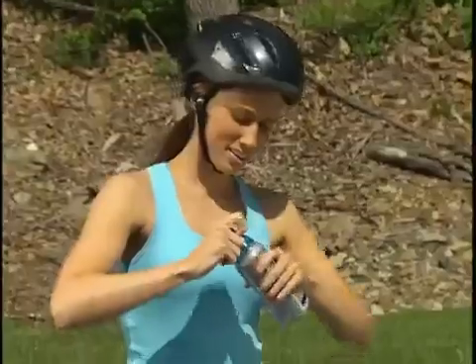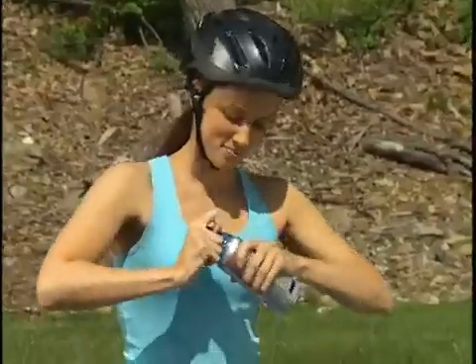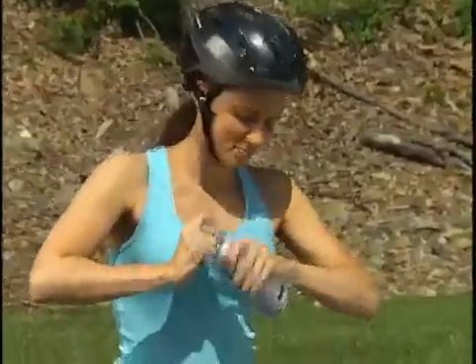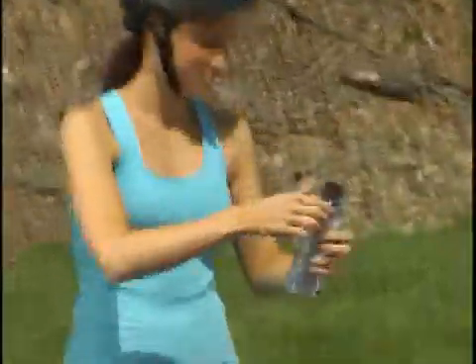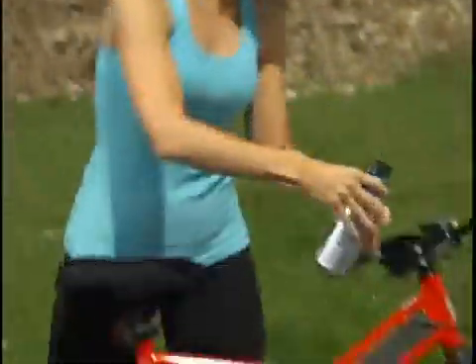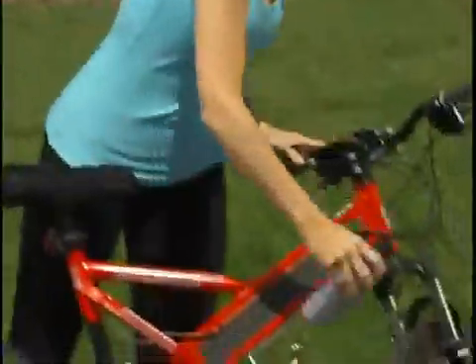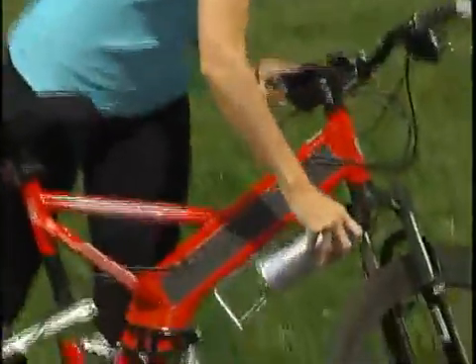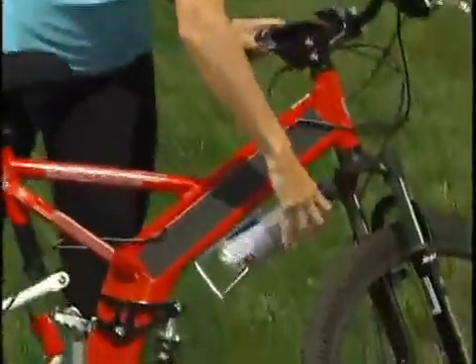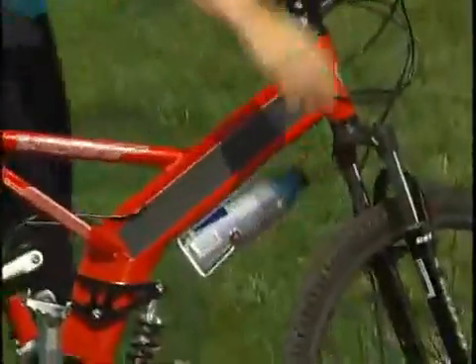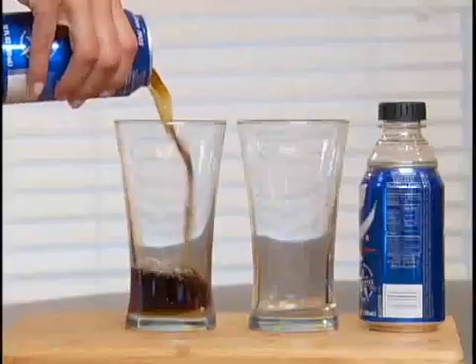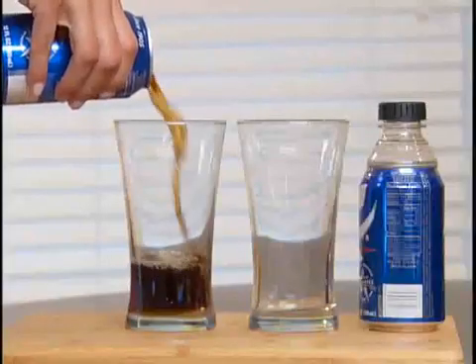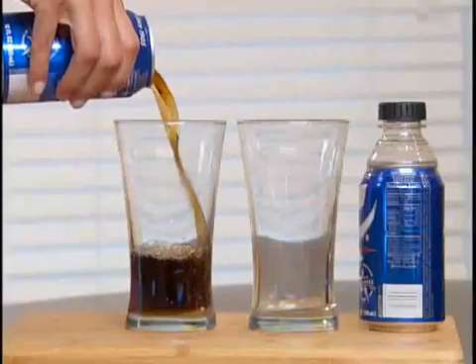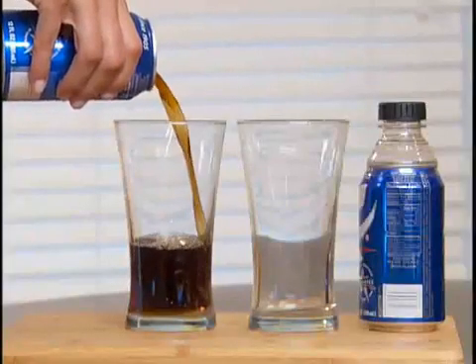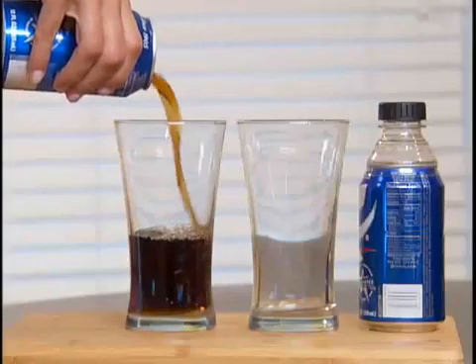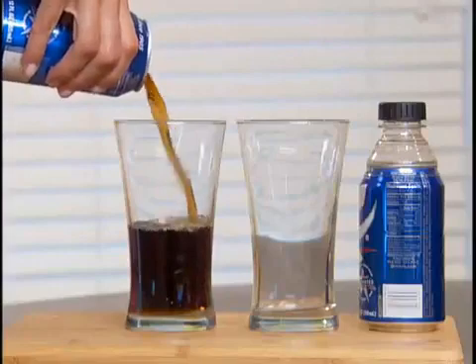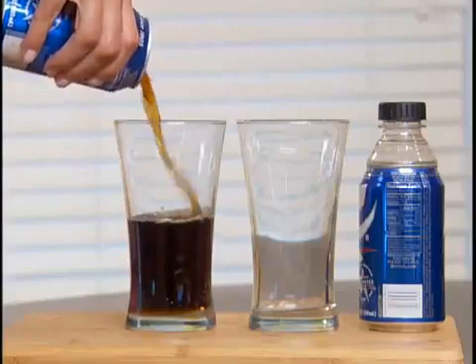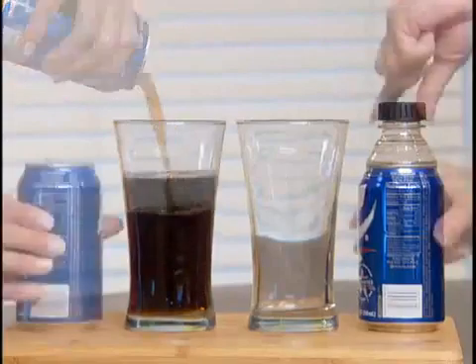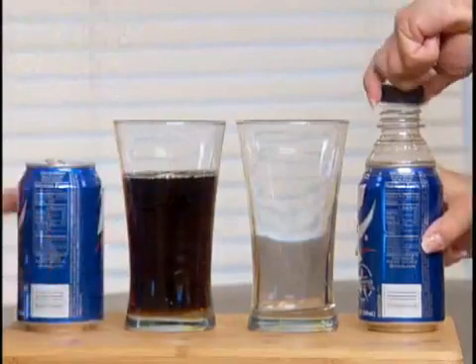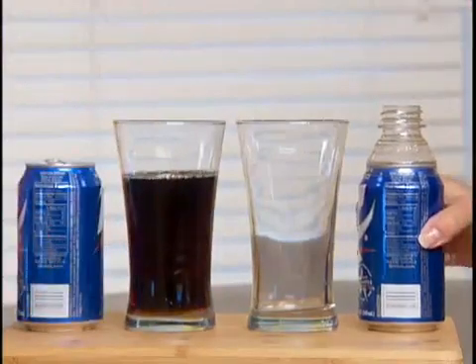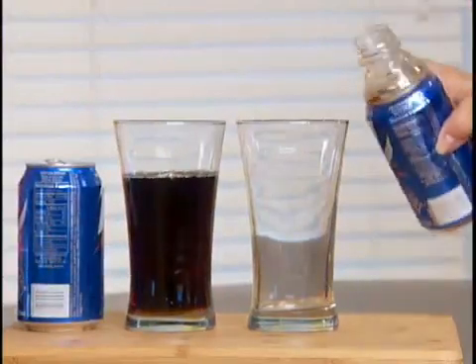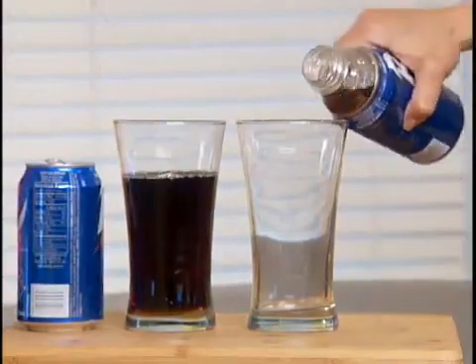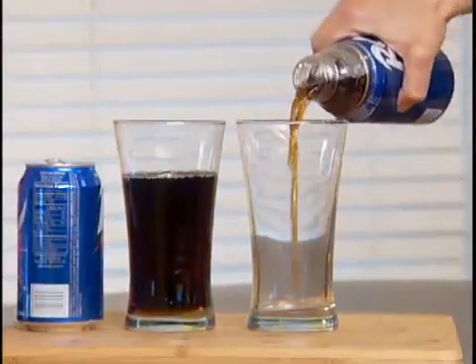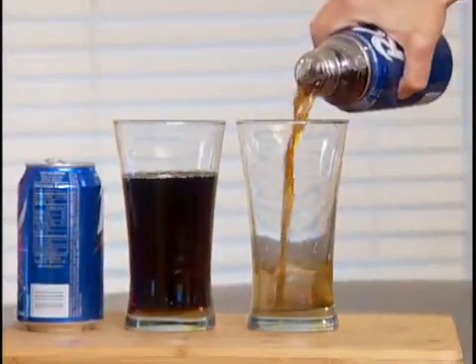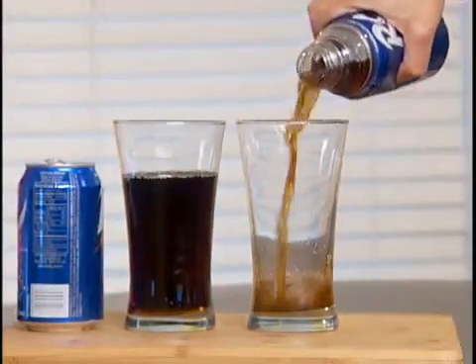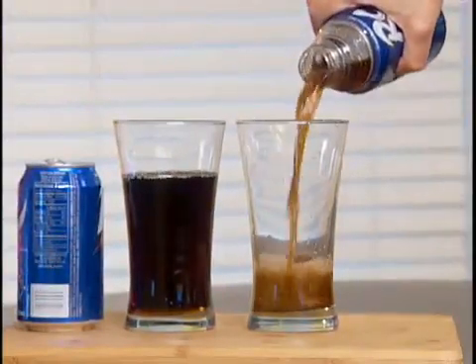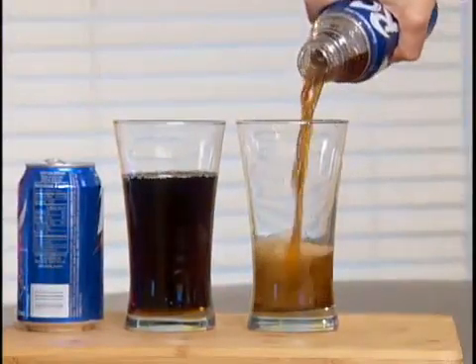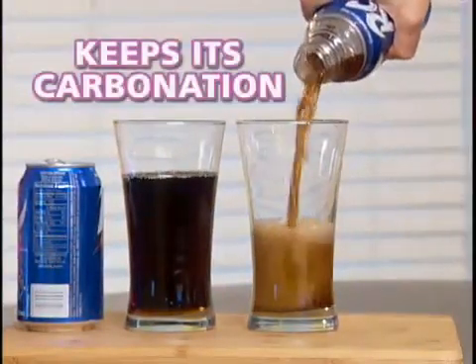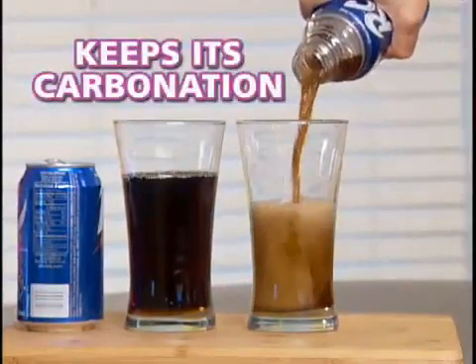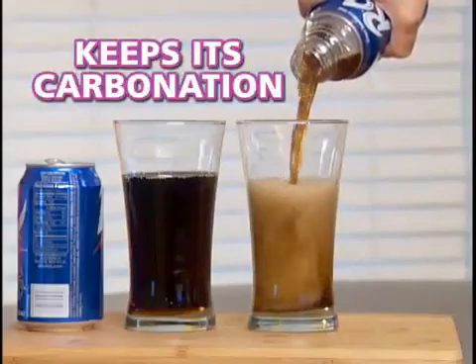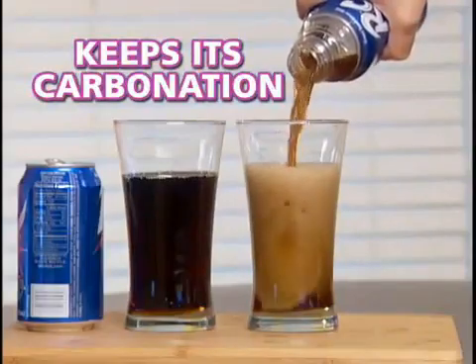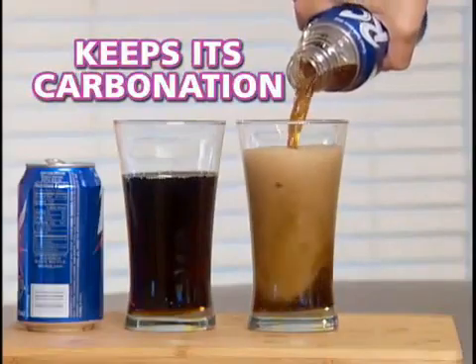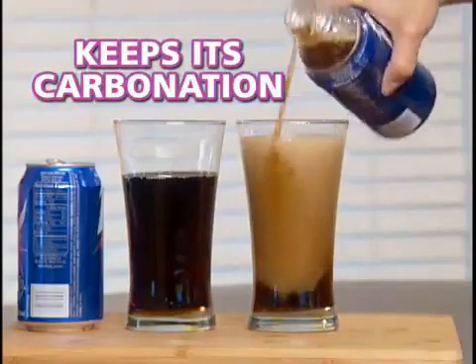It's great for taking your can of energy drink on a bike ride. Leftover sodas go flat, but Bottle Top turns that can of soda into a screw-top bottle and keeps its carbonation for days.